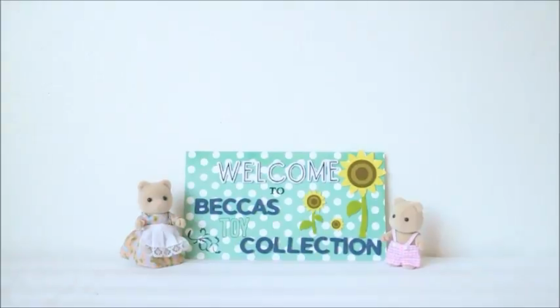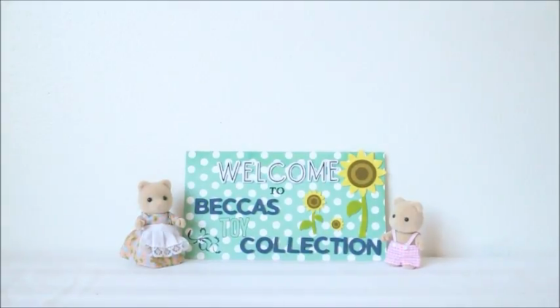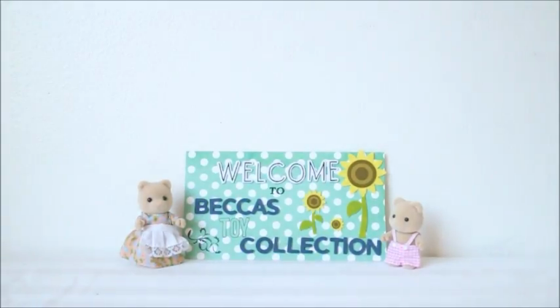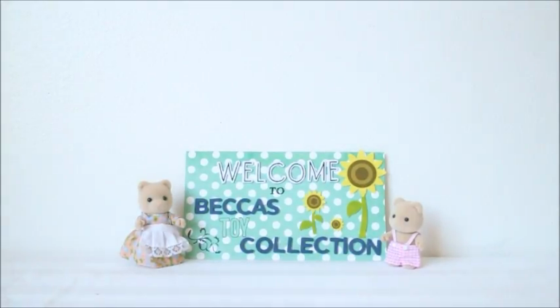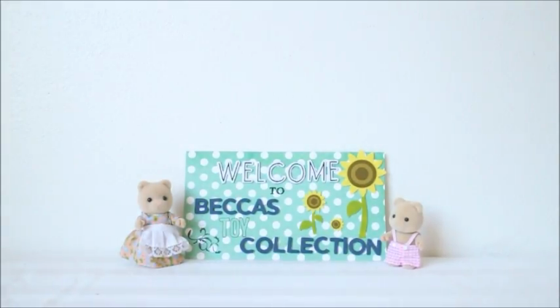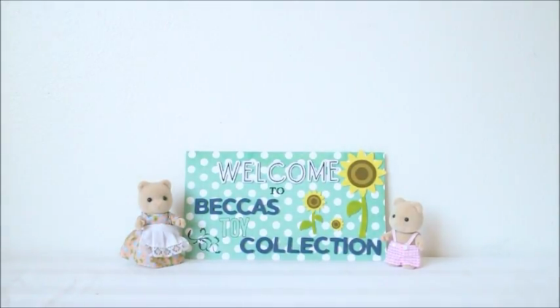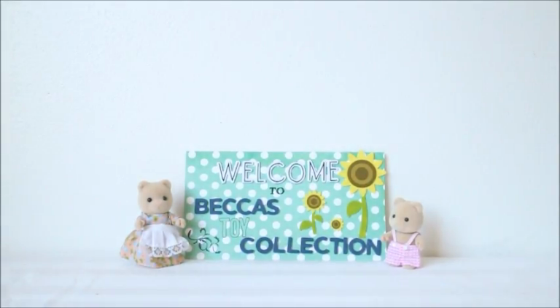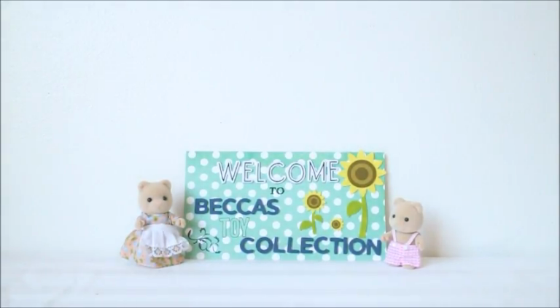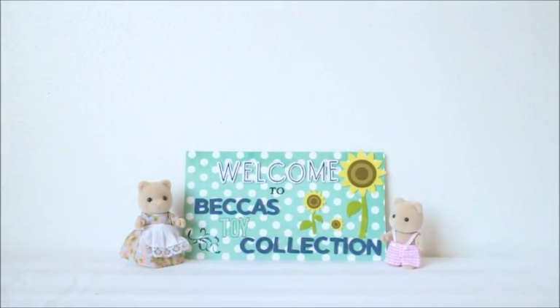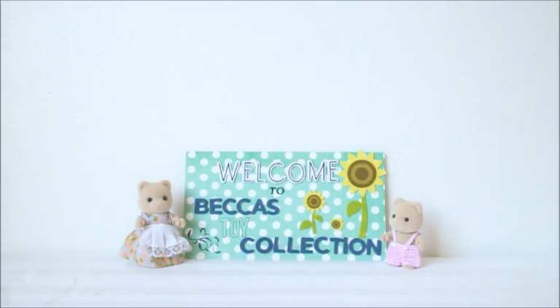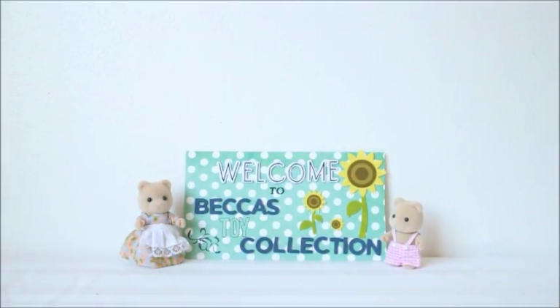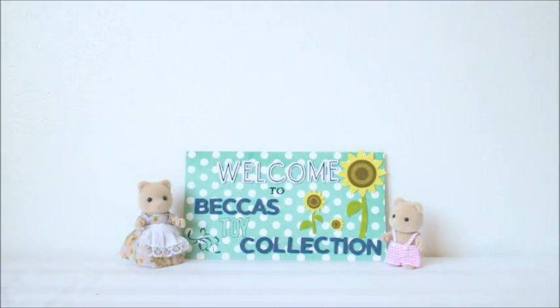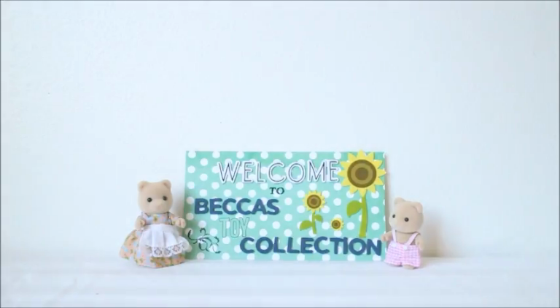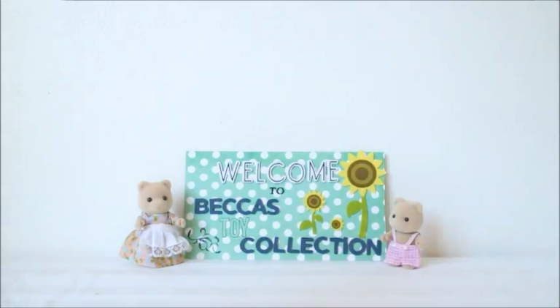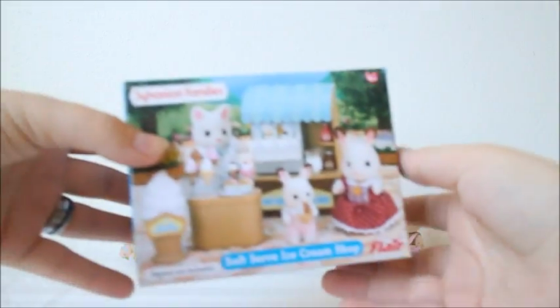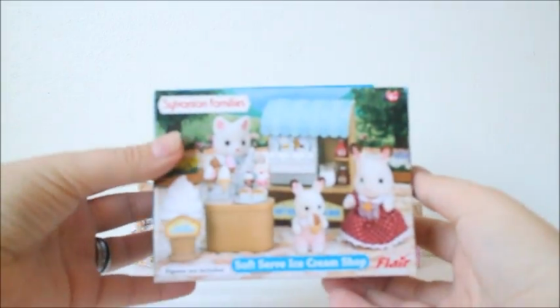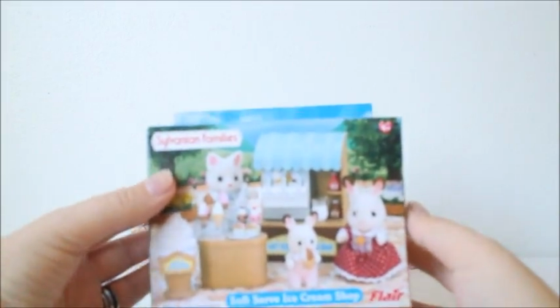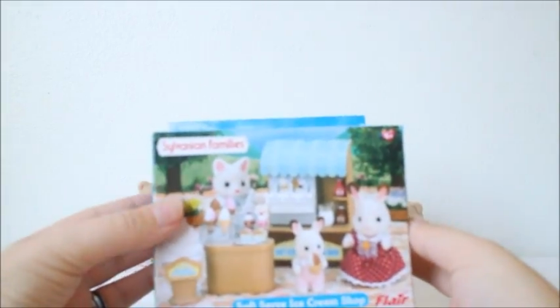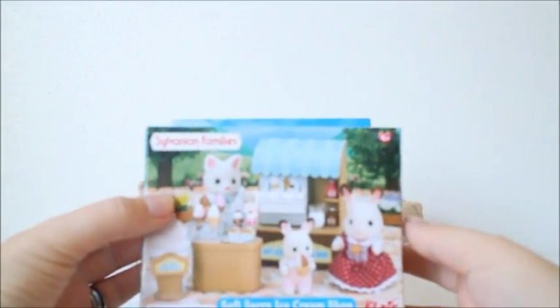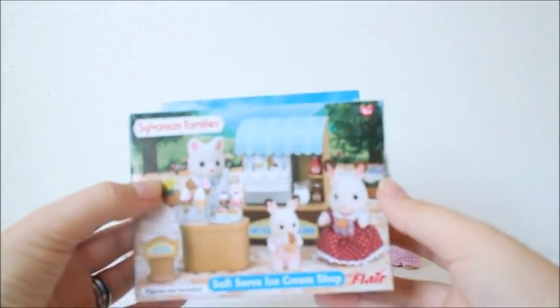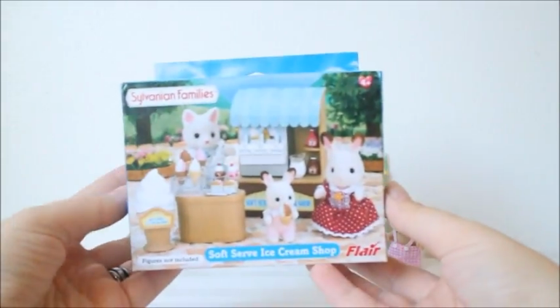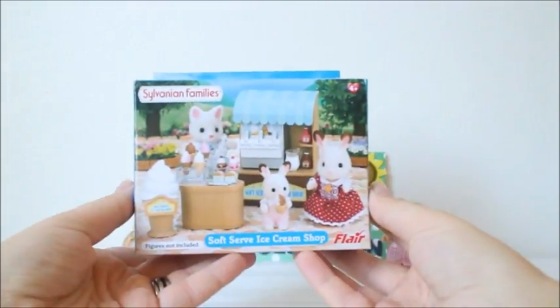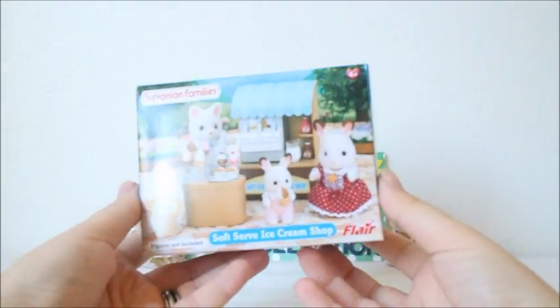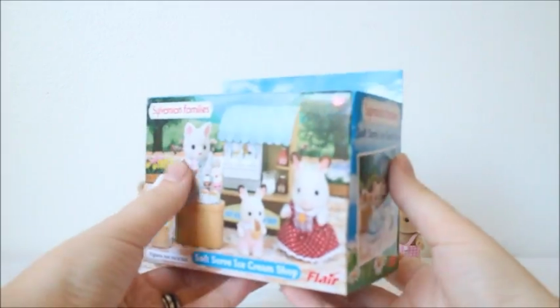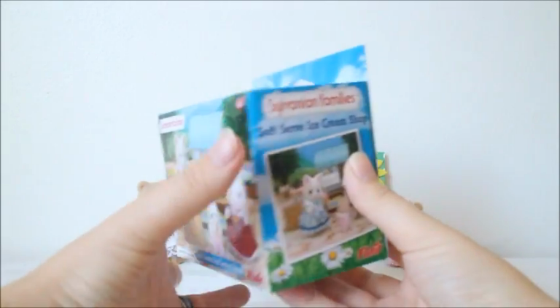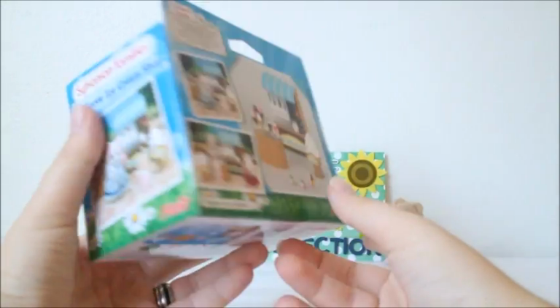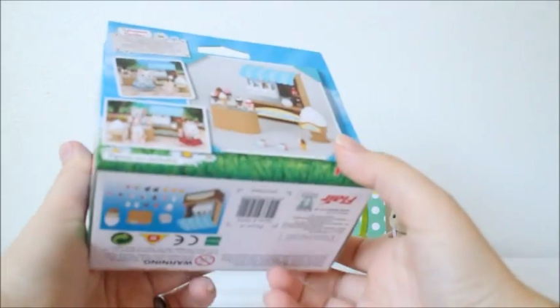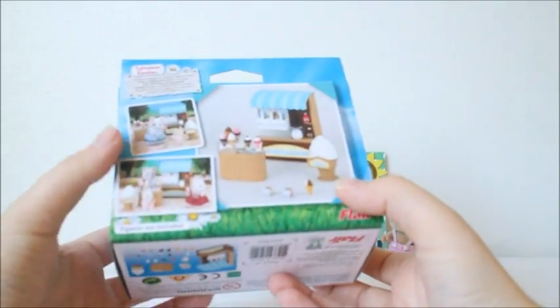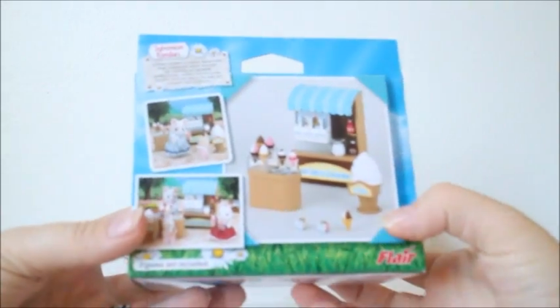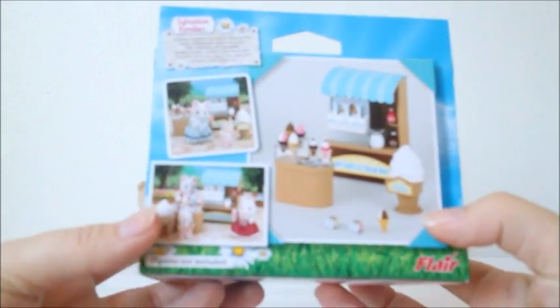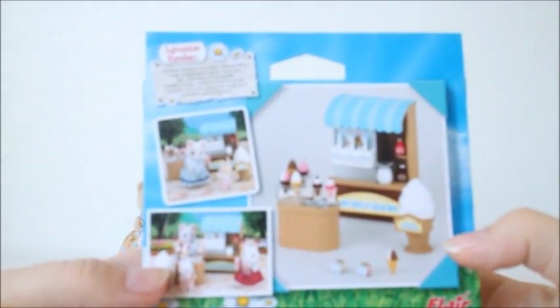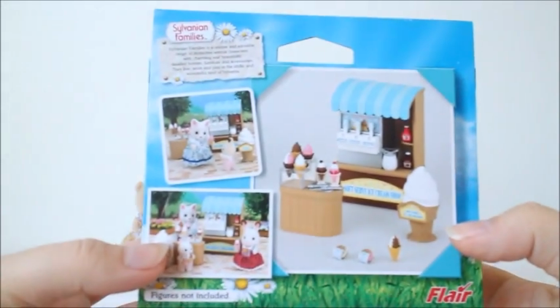Hi and welcome to Becca's Toy Collection. Today I have a Sylvanian video to share with you guys. I have this self-serve ice cream shop that I will be opening today. Let's take a look at the box.